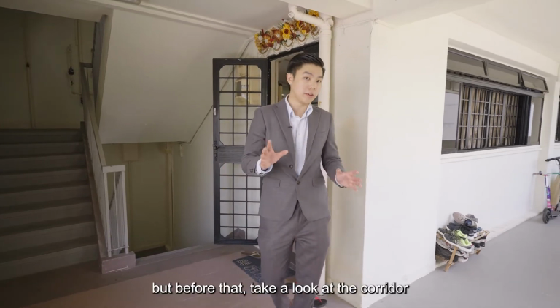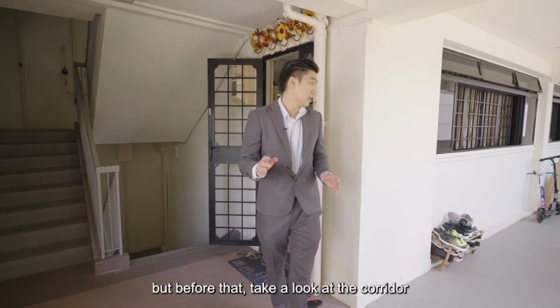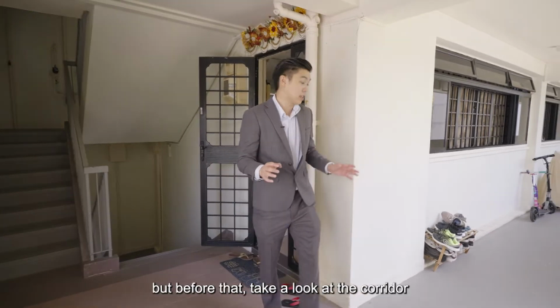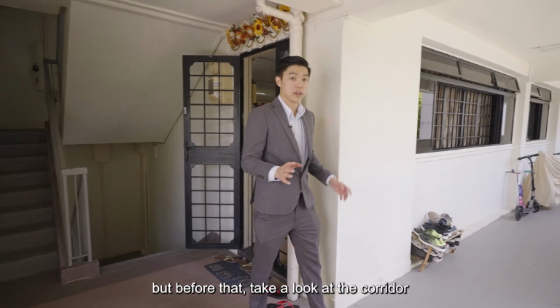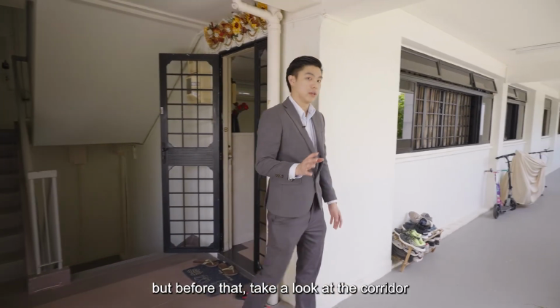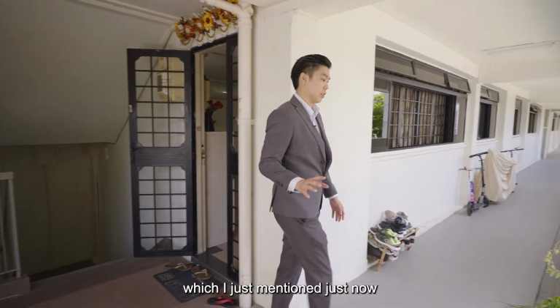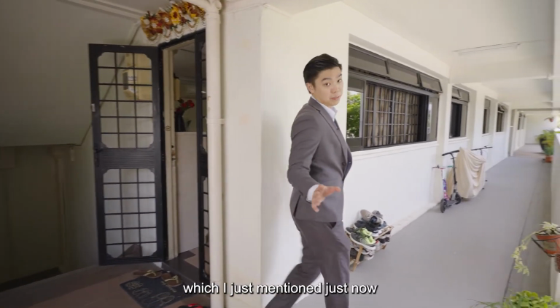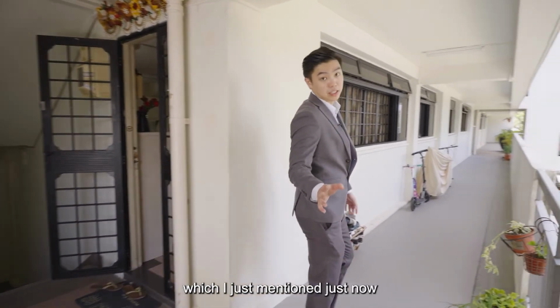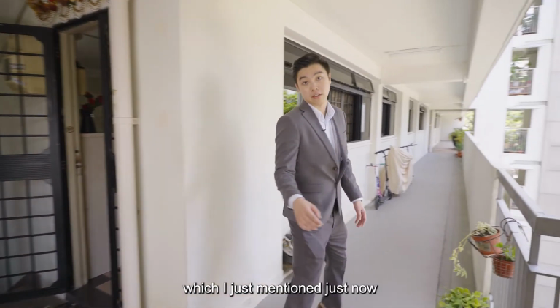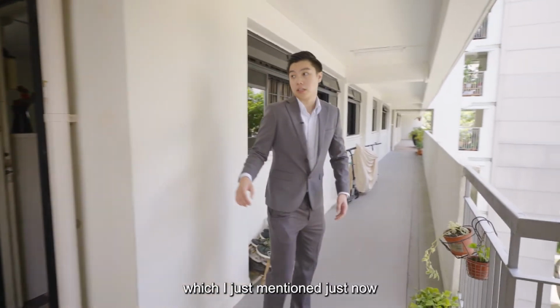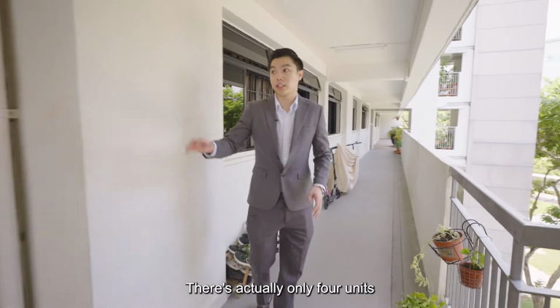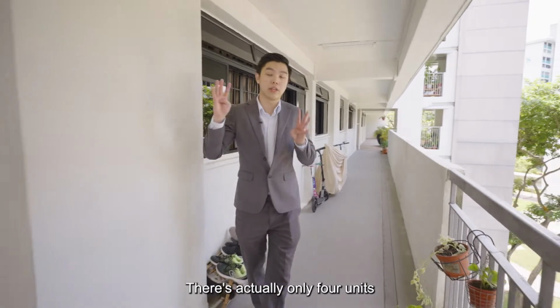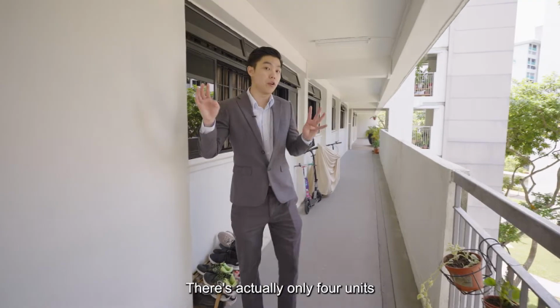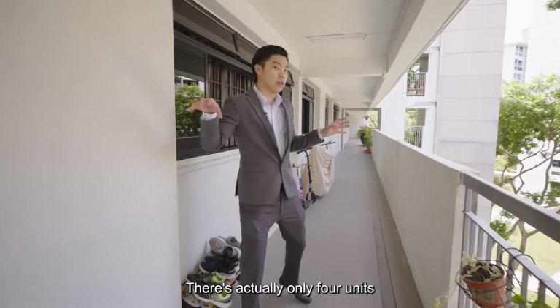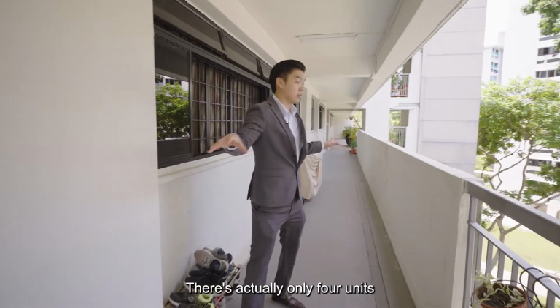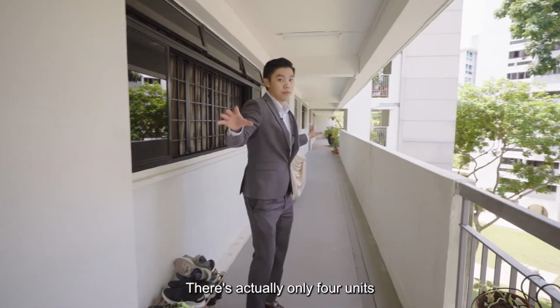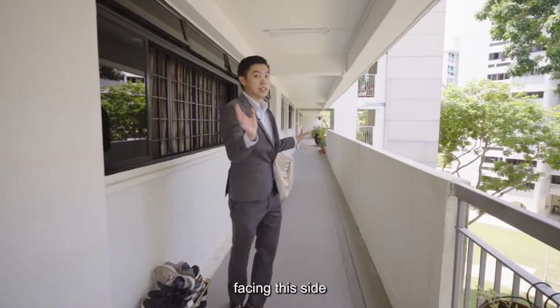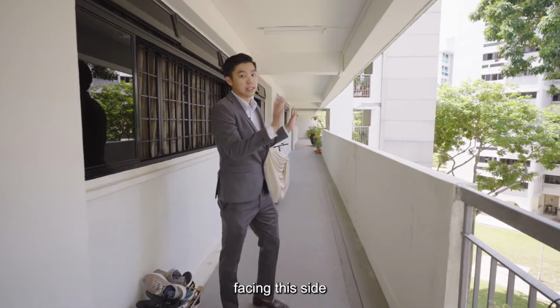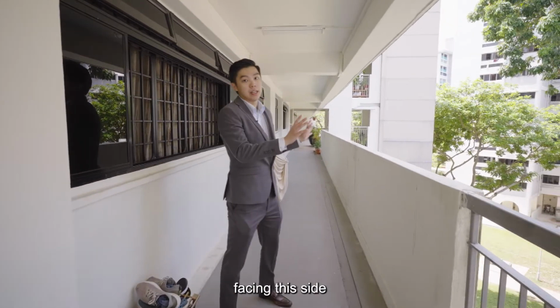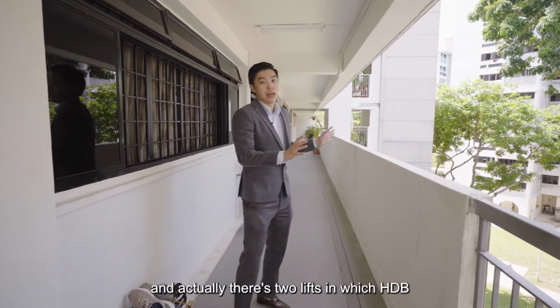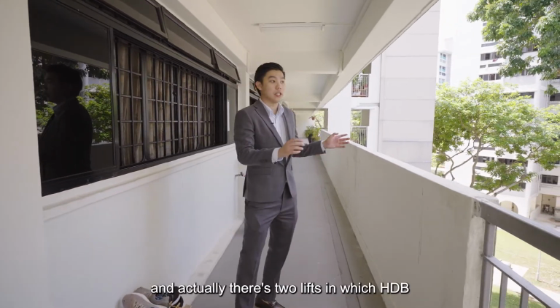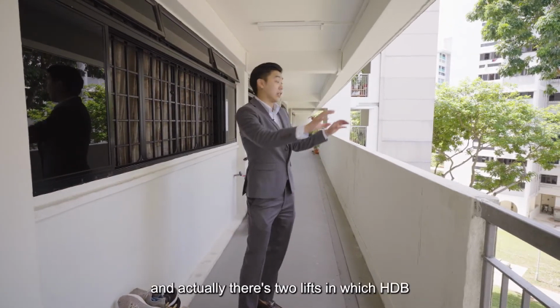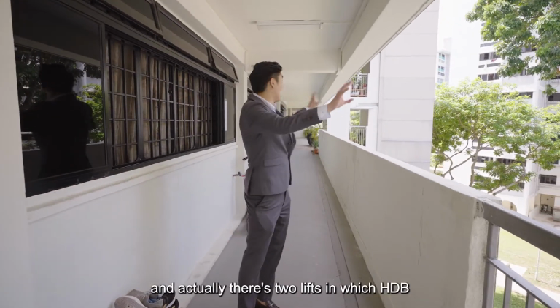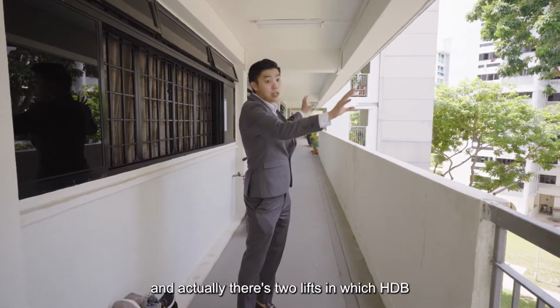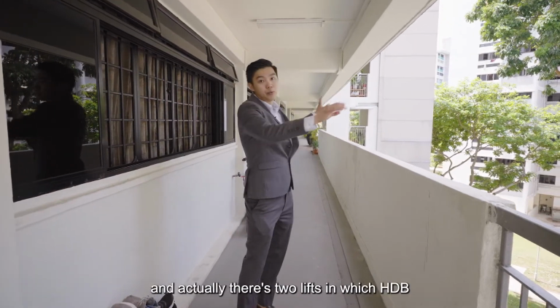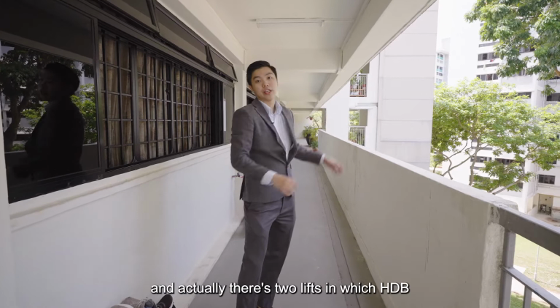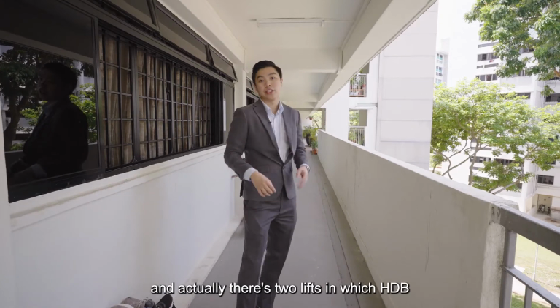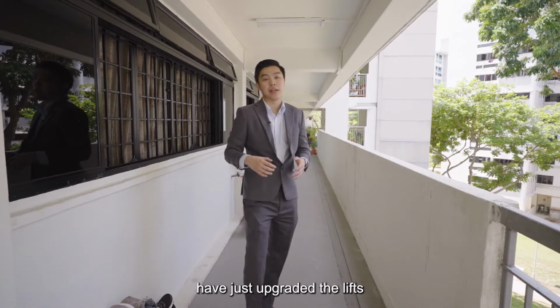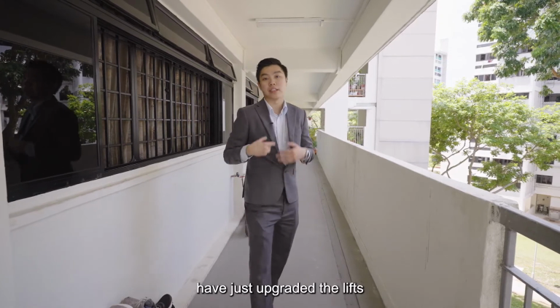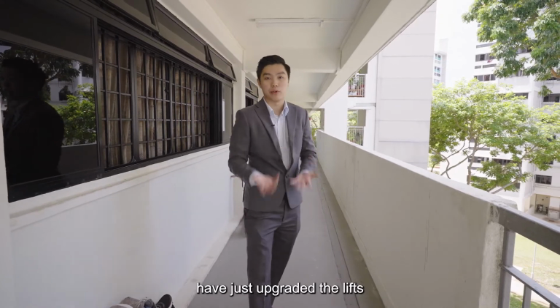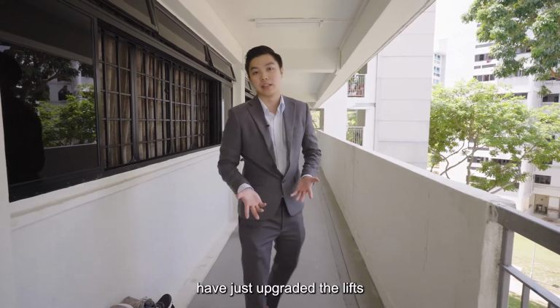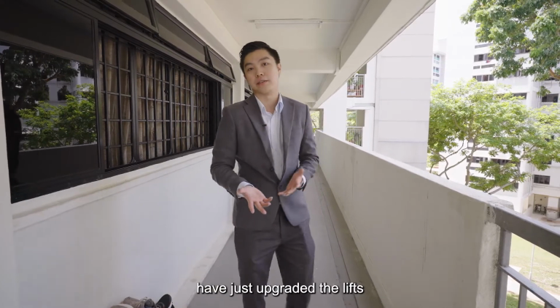Take a look at the corridor I mentioned. There are only four units facing this side, and there are two leaves which HDB have just upgraded.